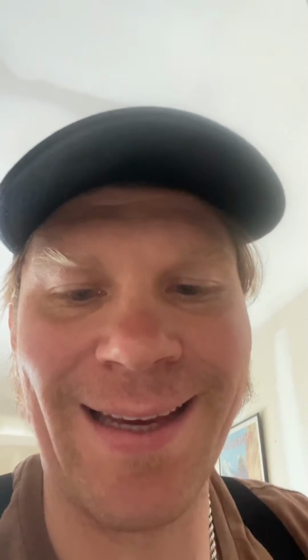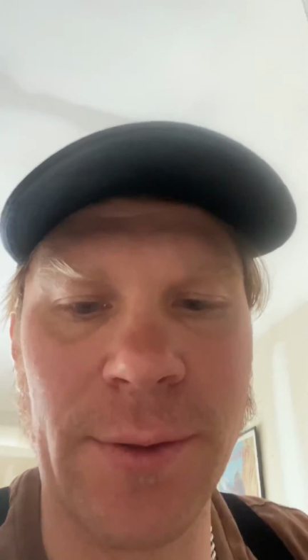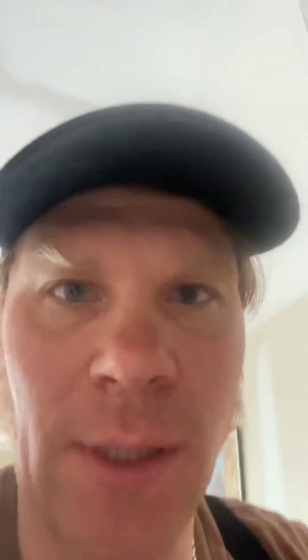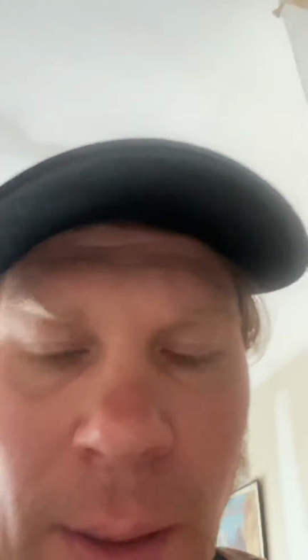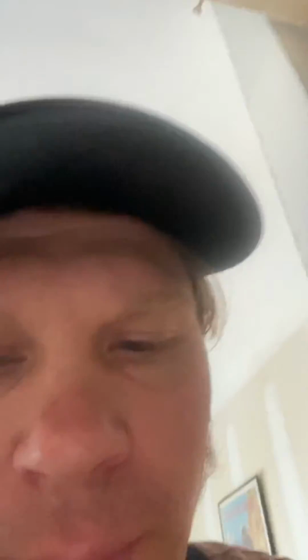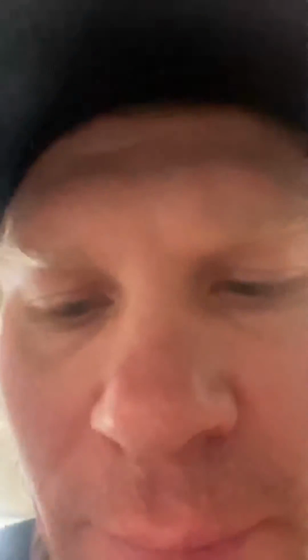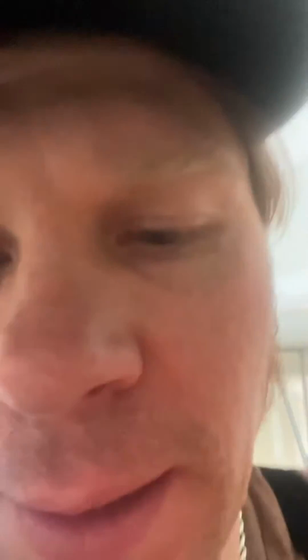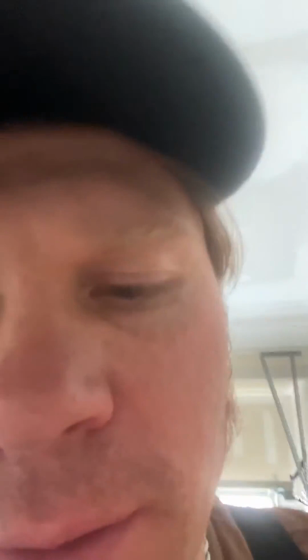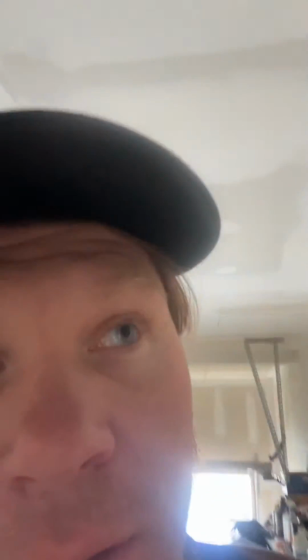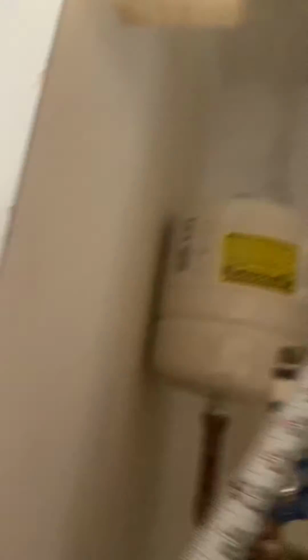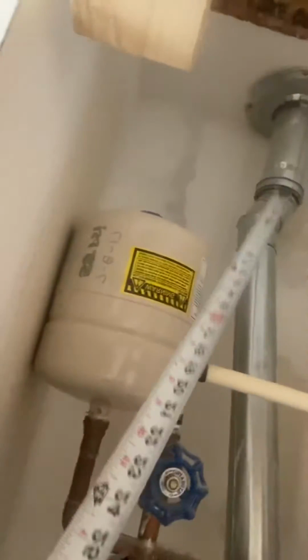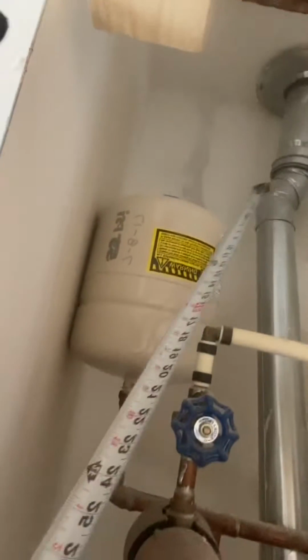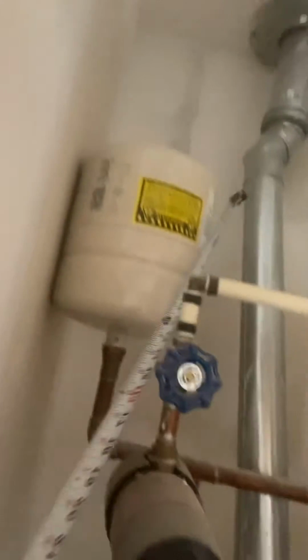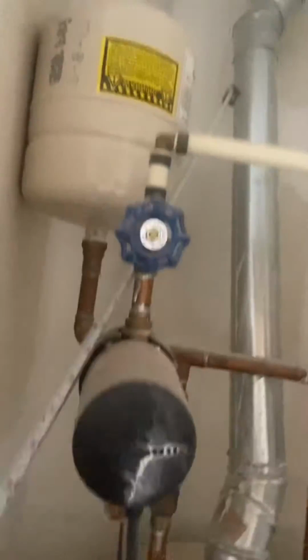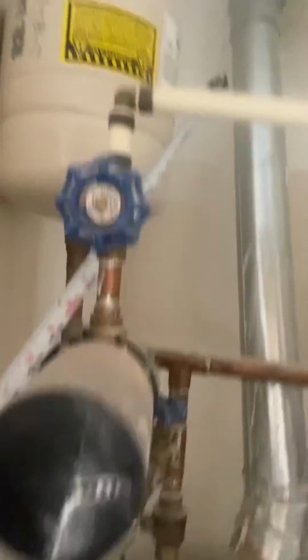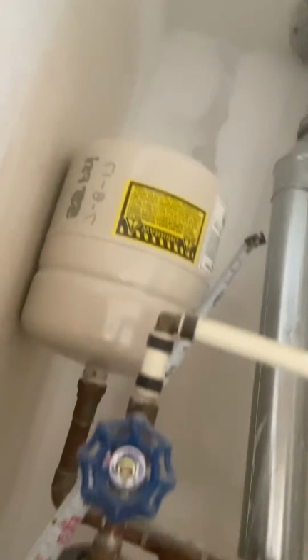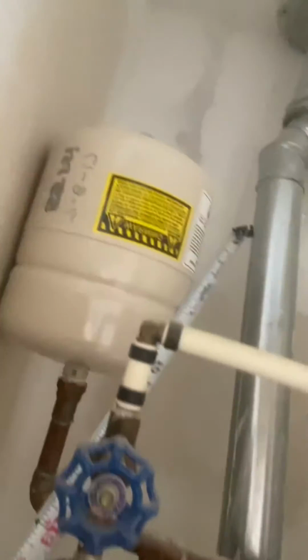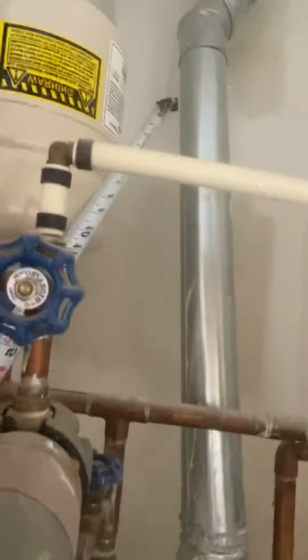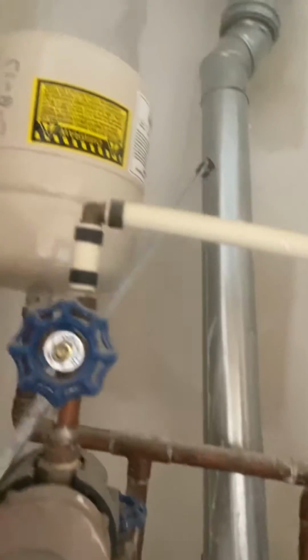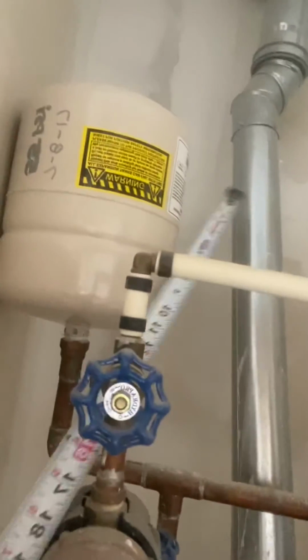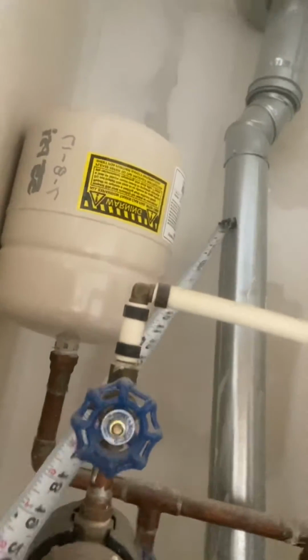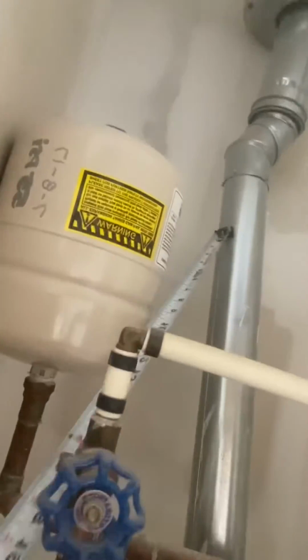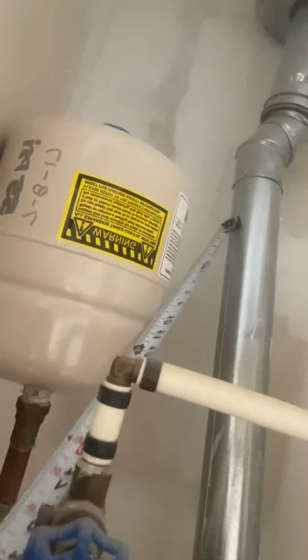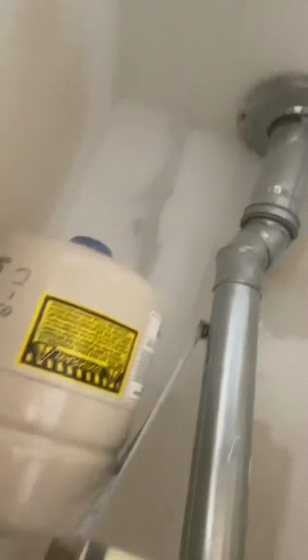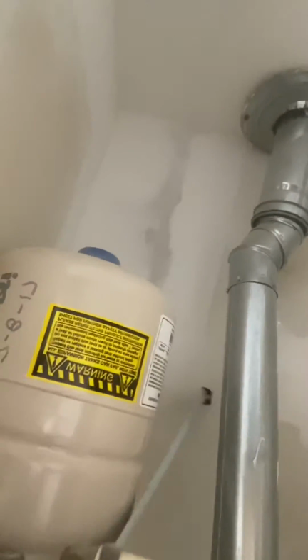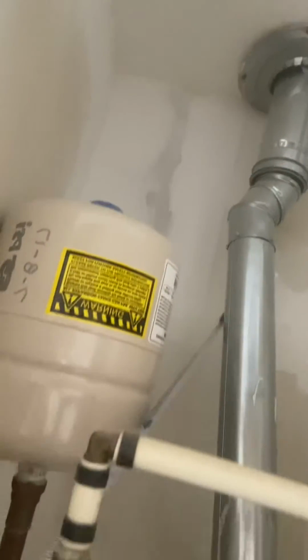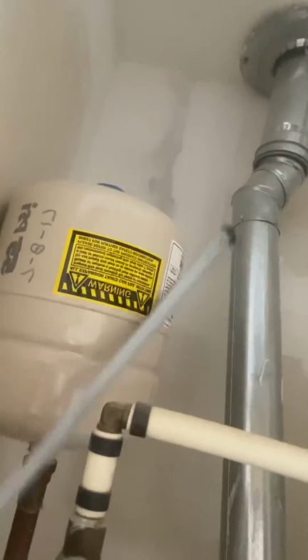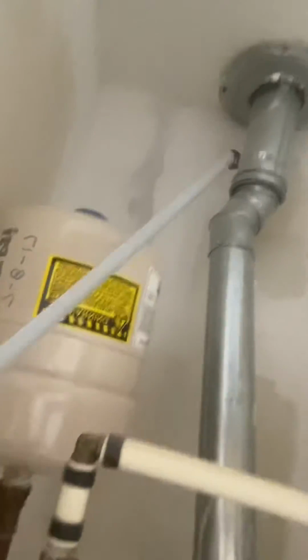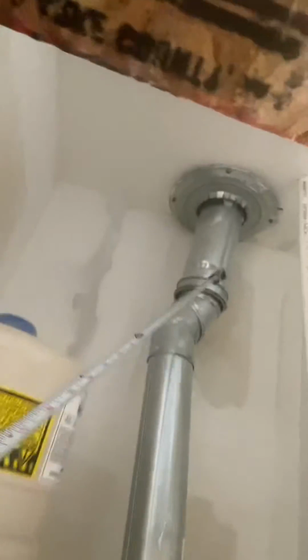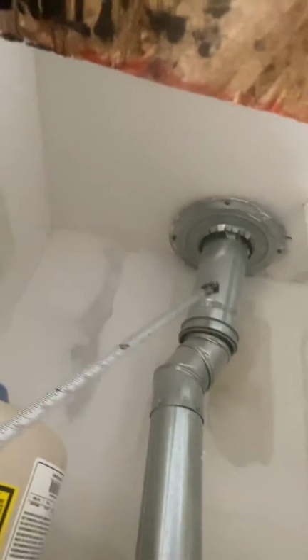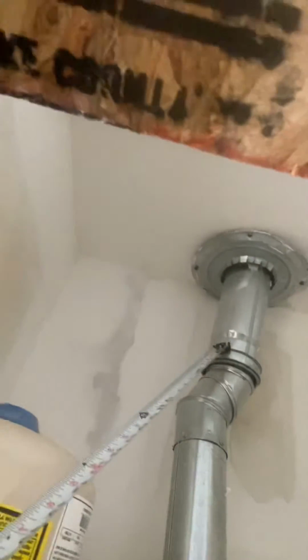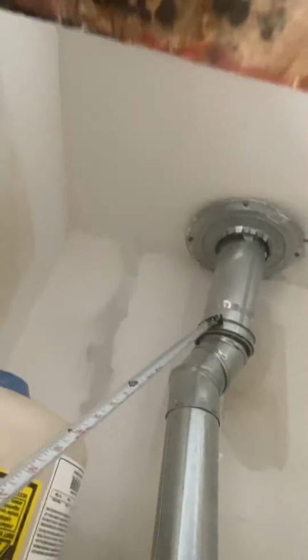Kelly Coach here. Today we're talking about thimbles and vent connectors. This is a good example of a single wall metal pipe coming off of a water heater. Right here is your single wall metal pipe going into your connector, which is your B vent connector.